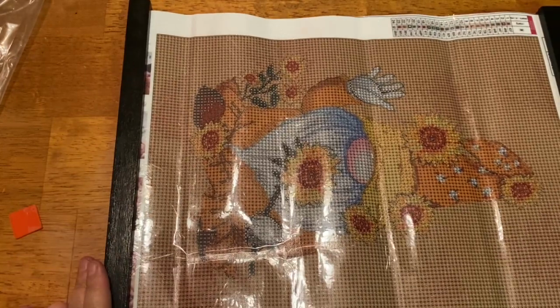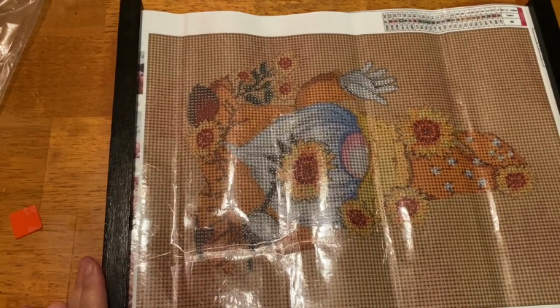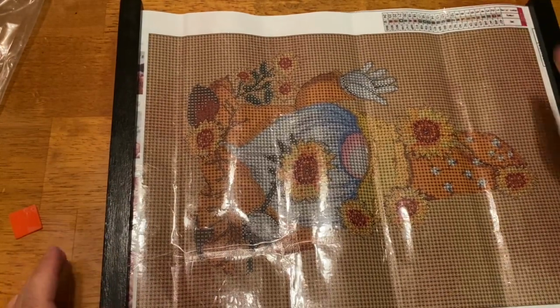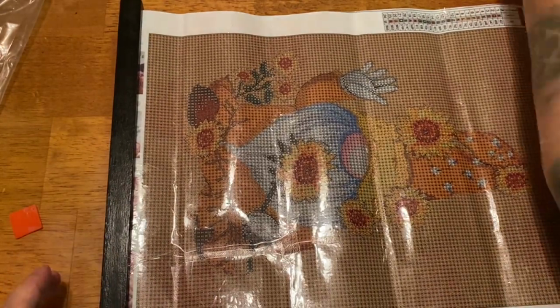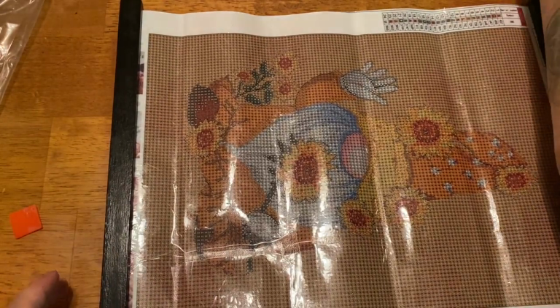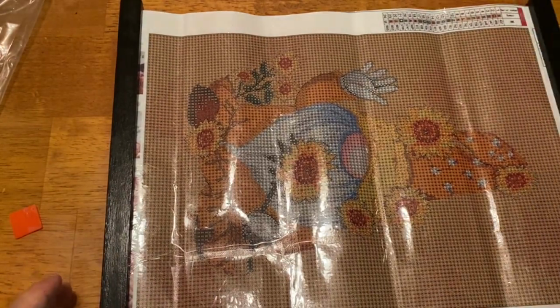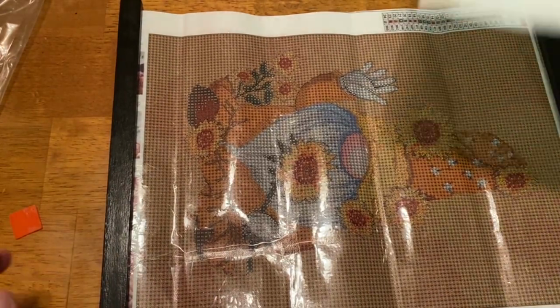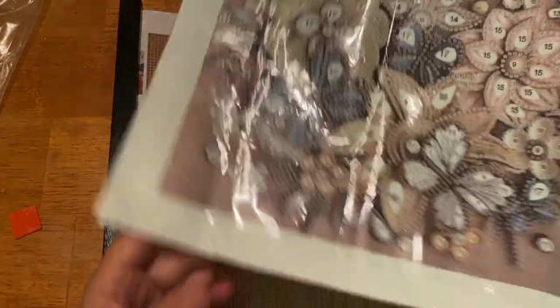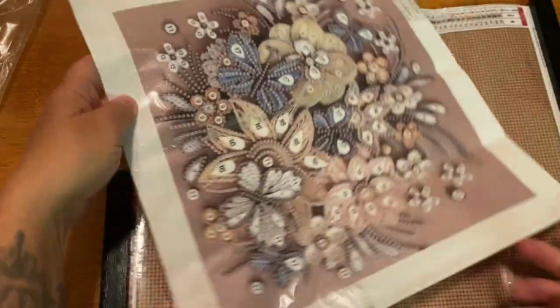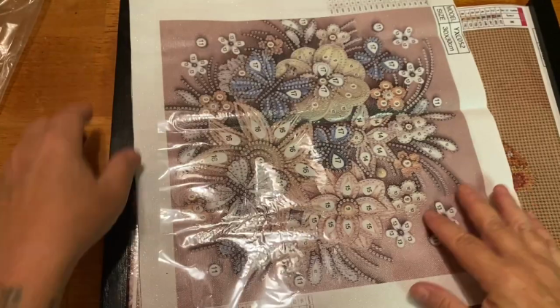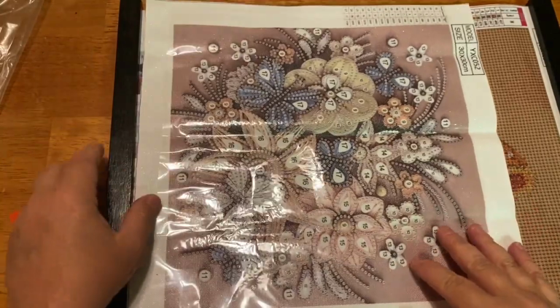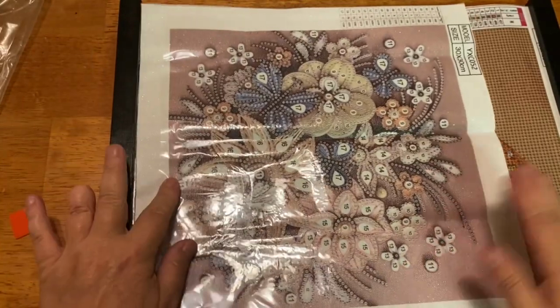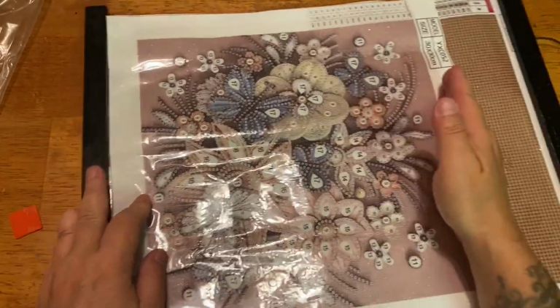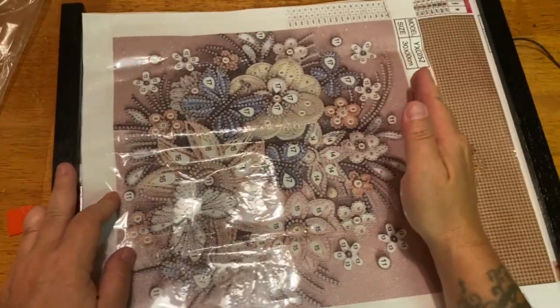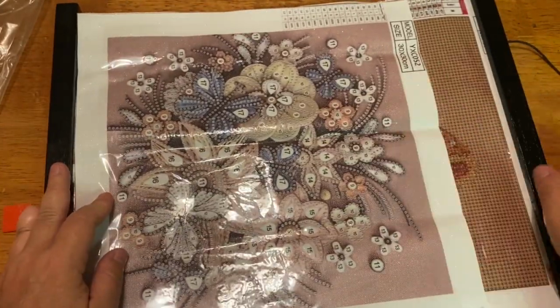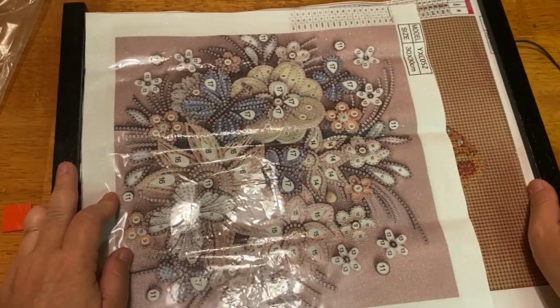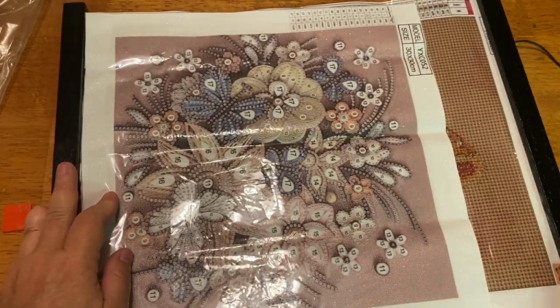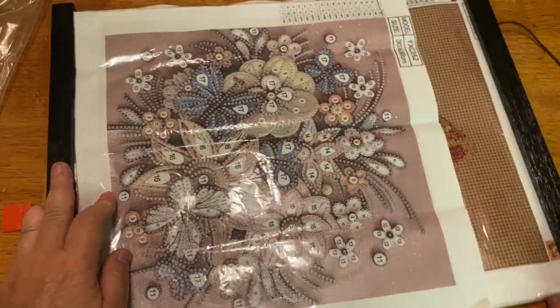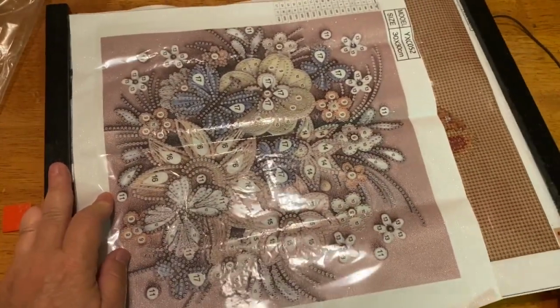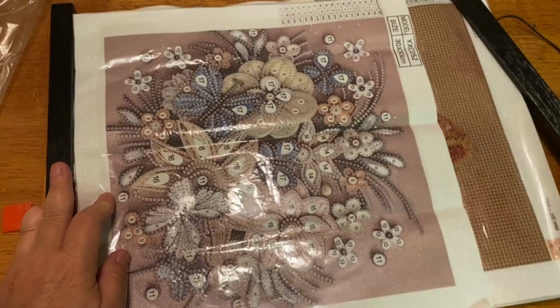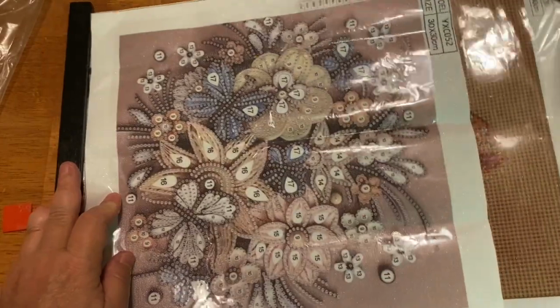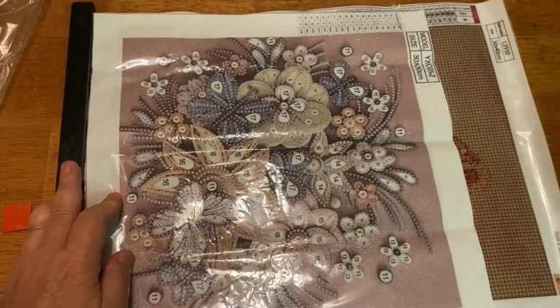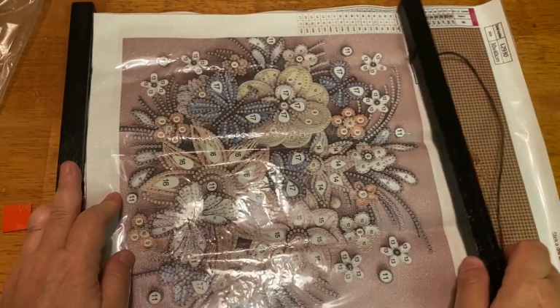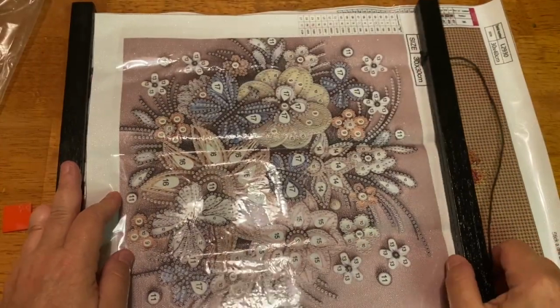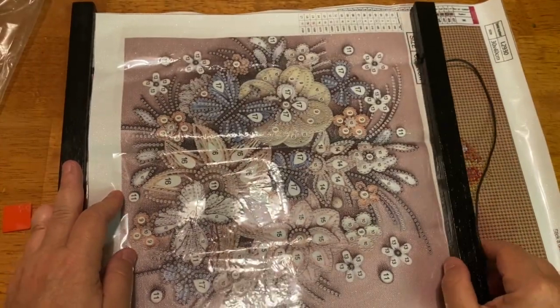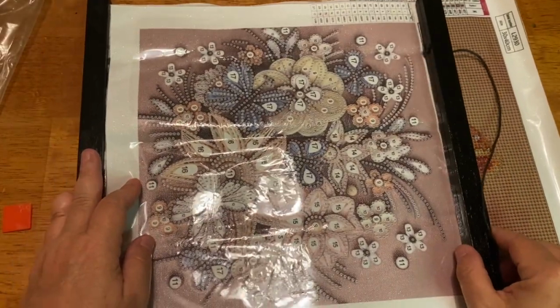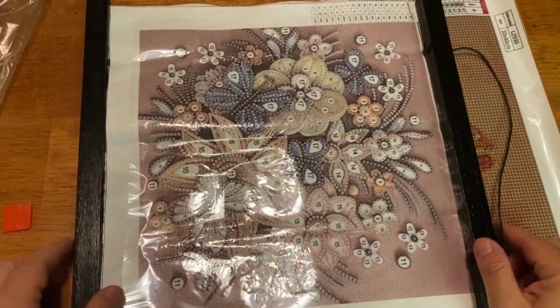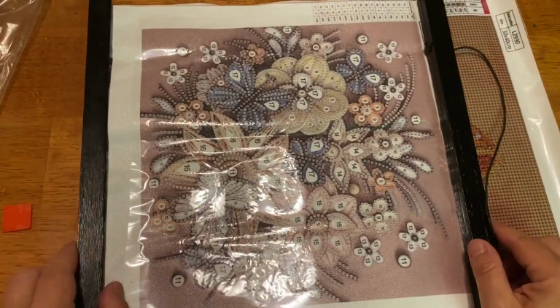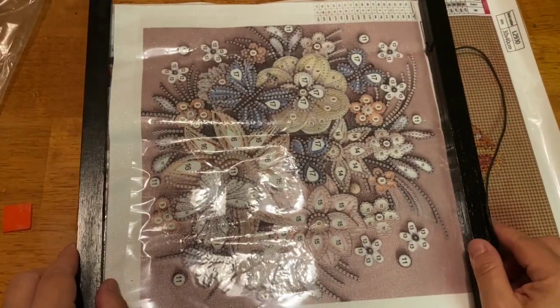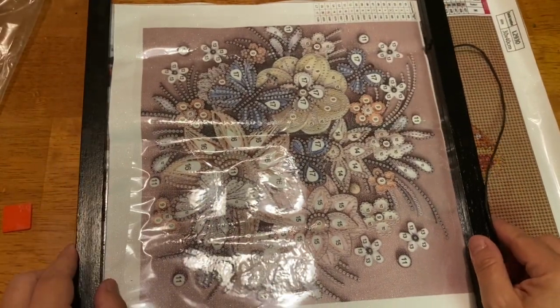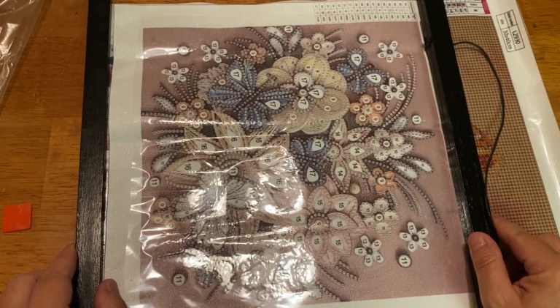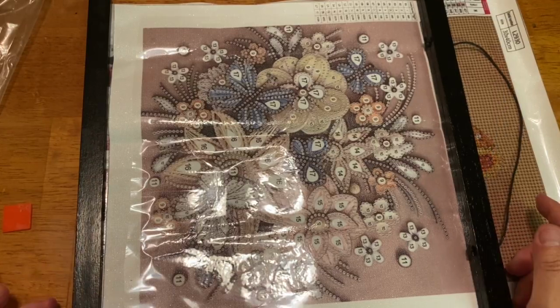It looks really really nice and it works with the smaller ones too — you just bring this part down like this. For demonstration purposes you can have it for whatever size you want.